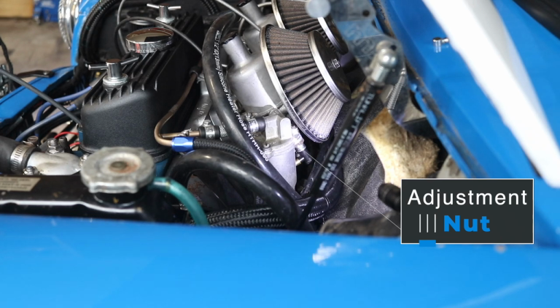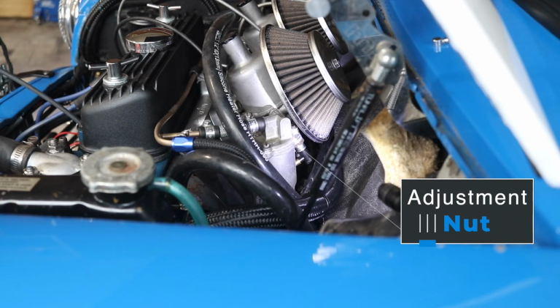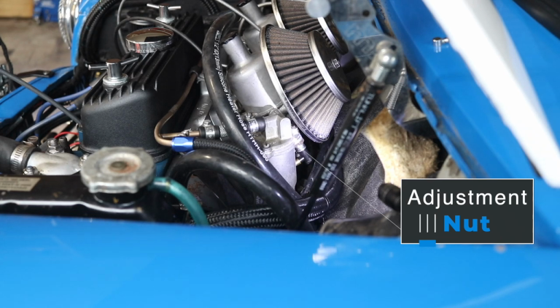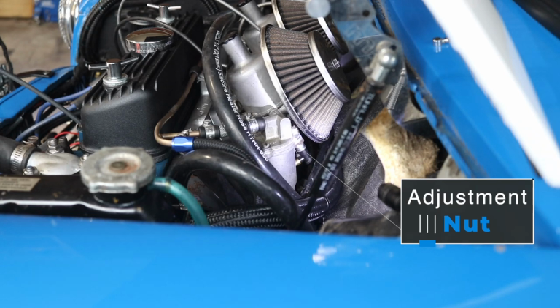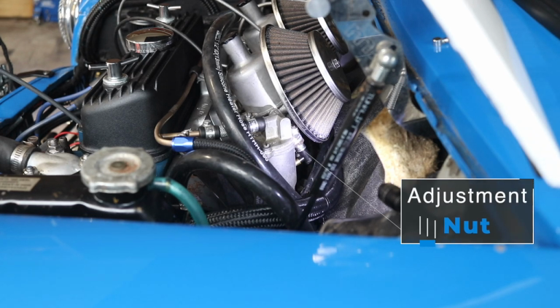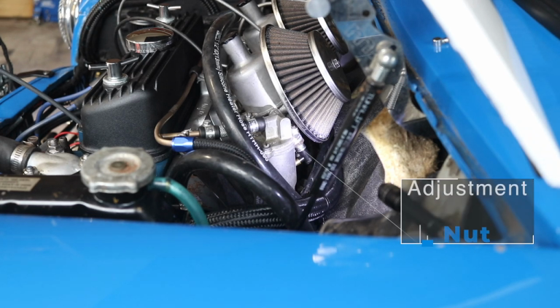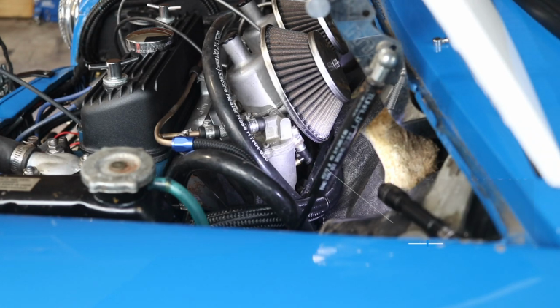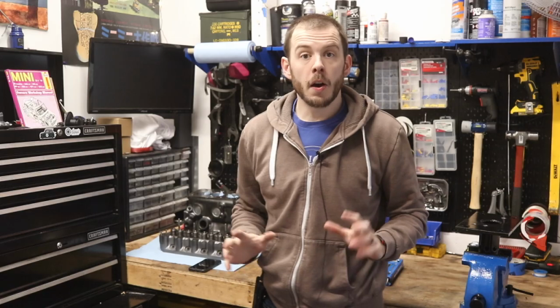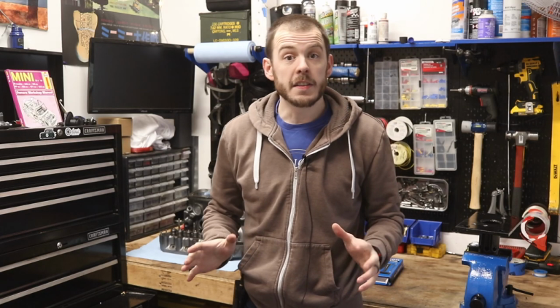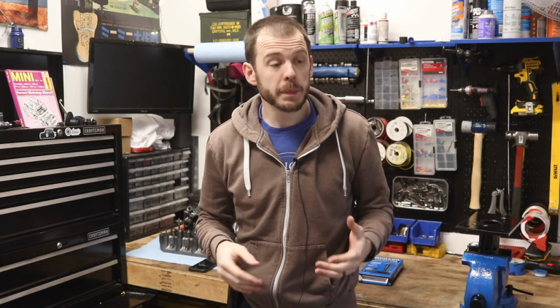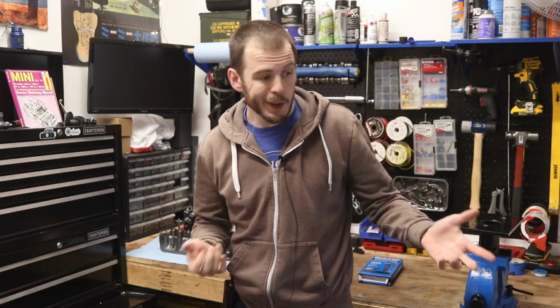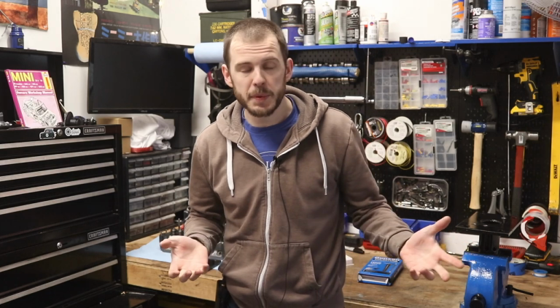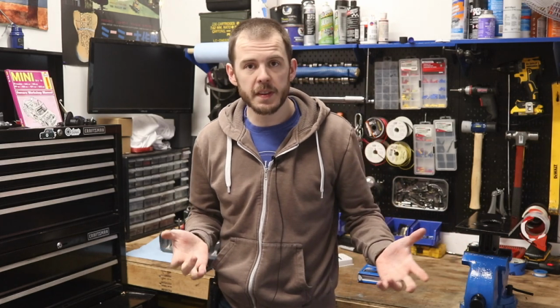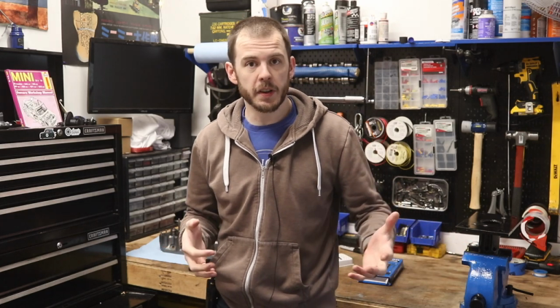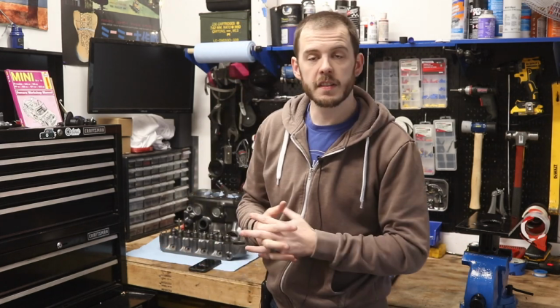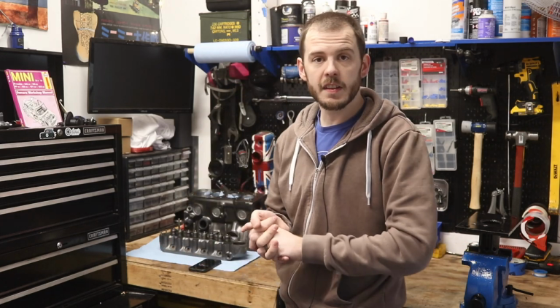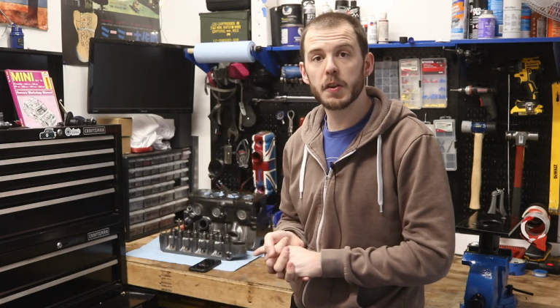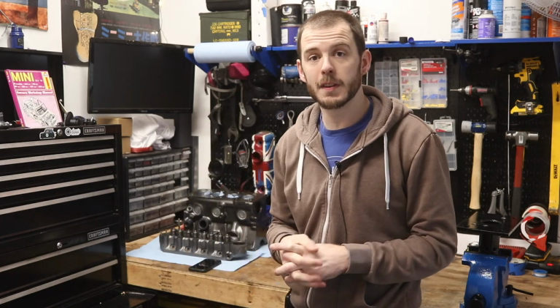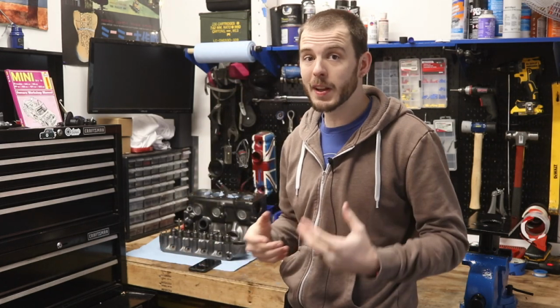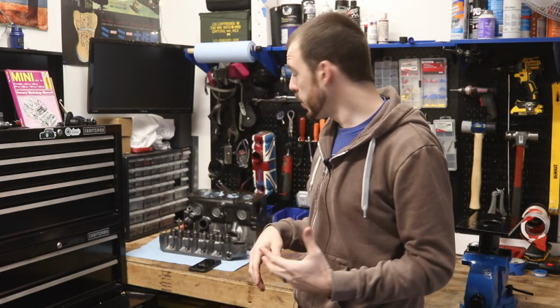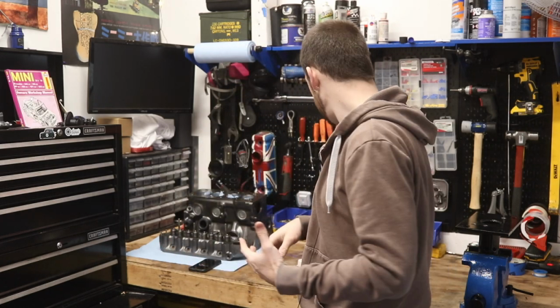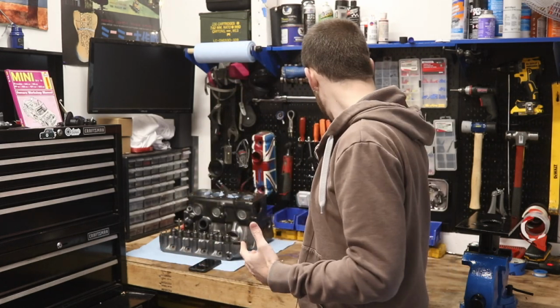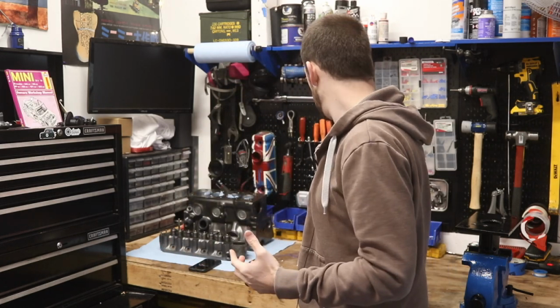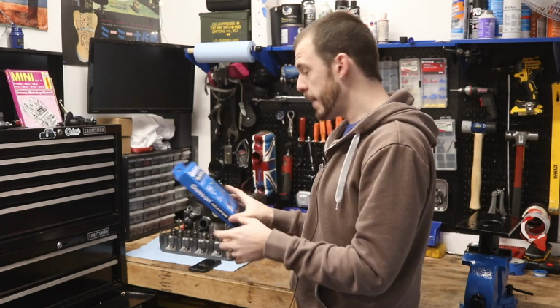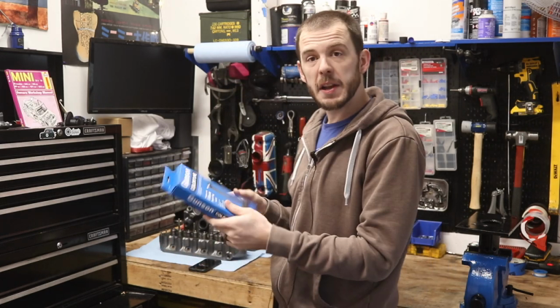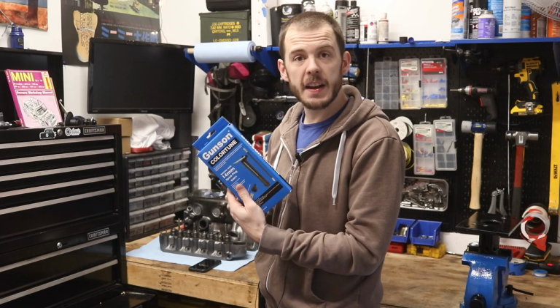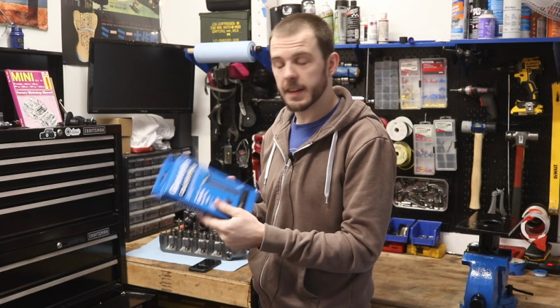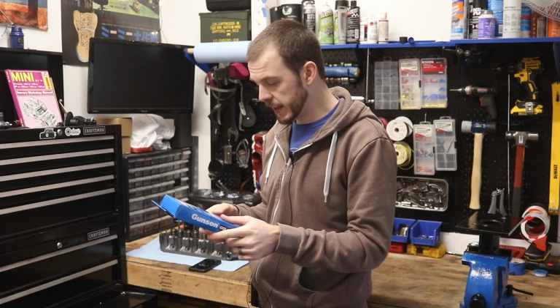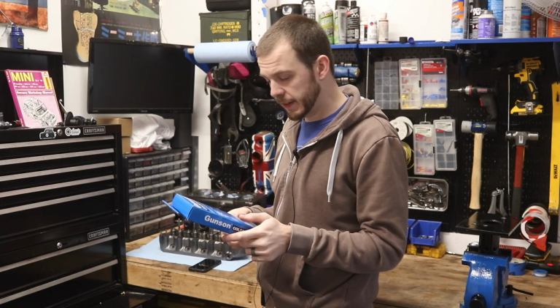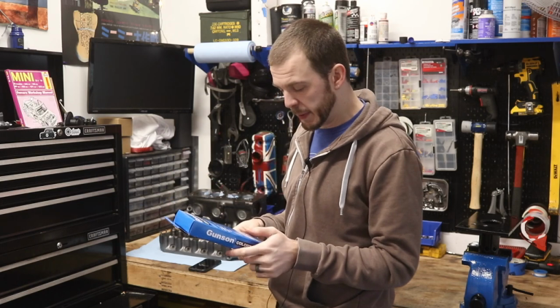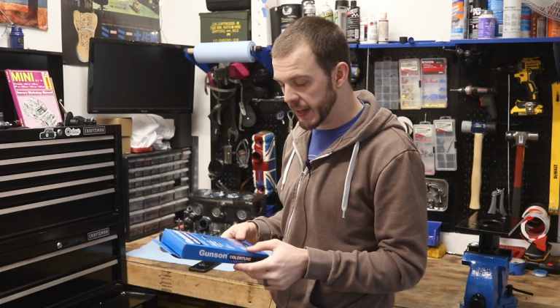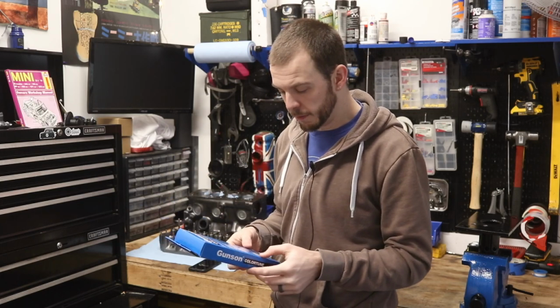Let's head back inside and wrap this up. This Gunson Color Tune is really cool — I'm a big fan of this, and I think it's going to be really helpful.